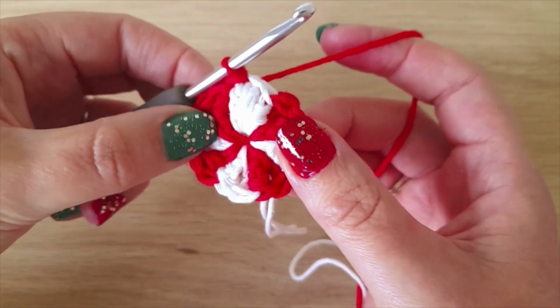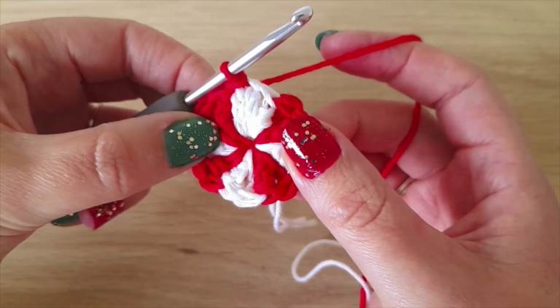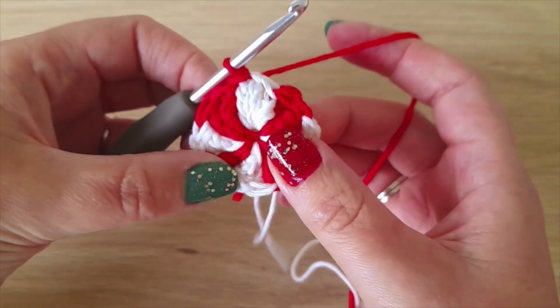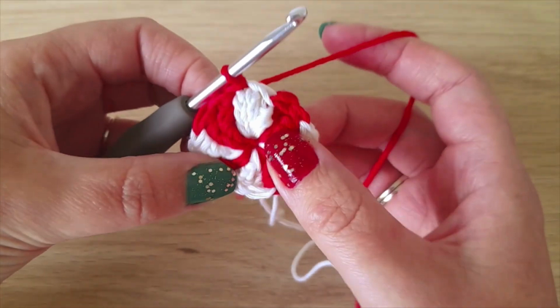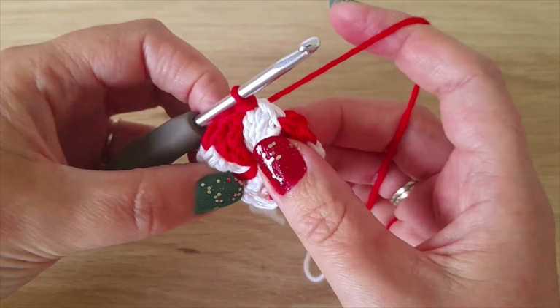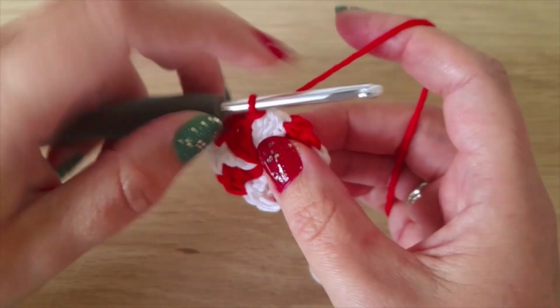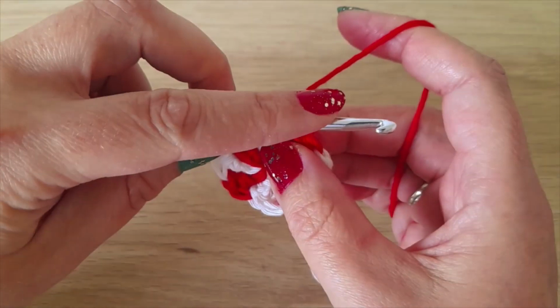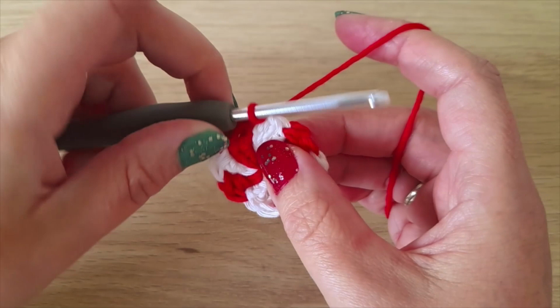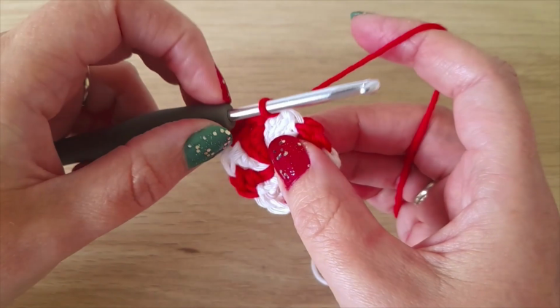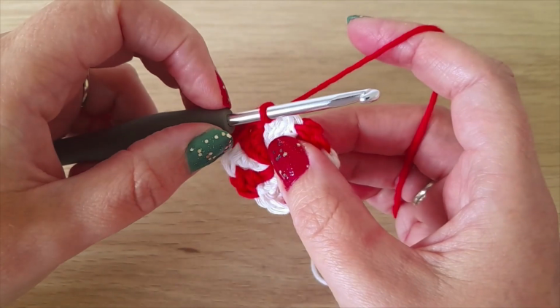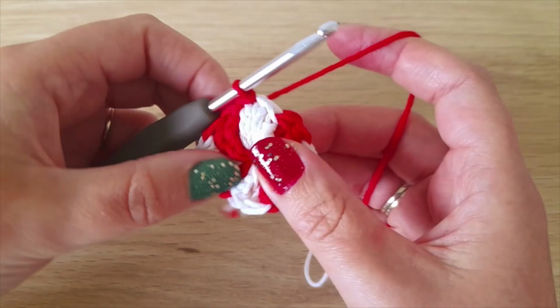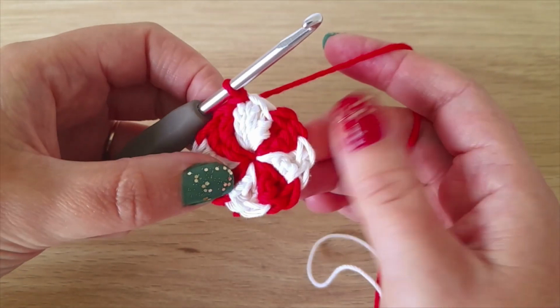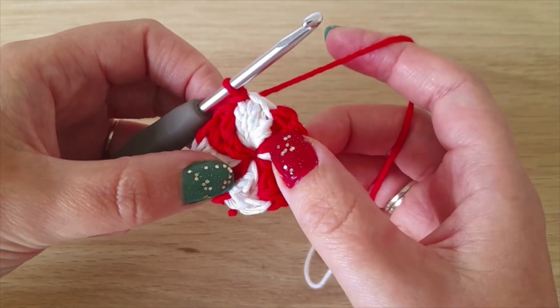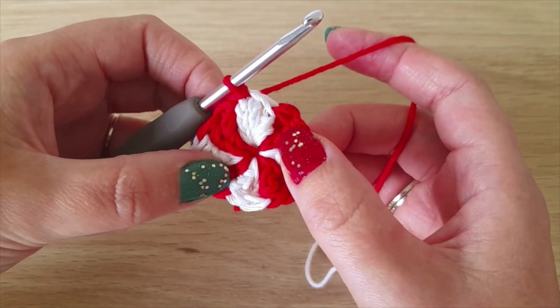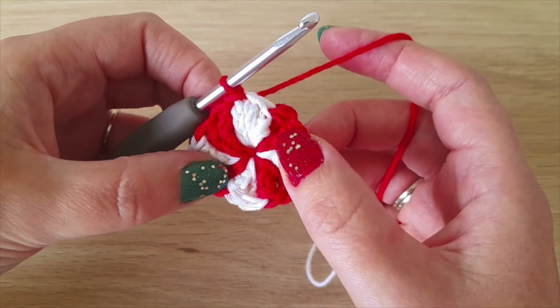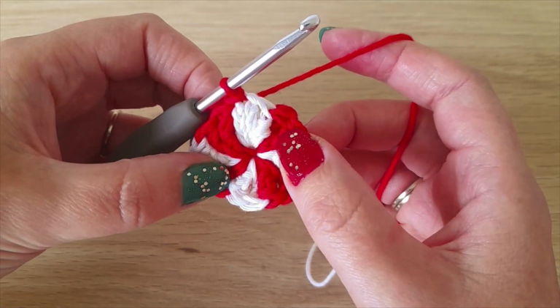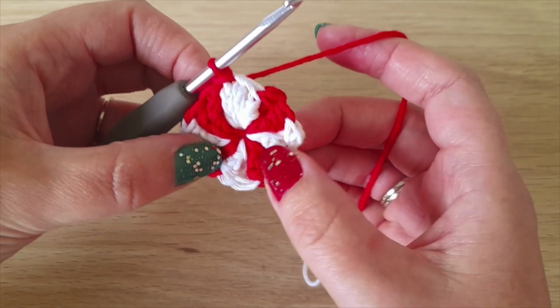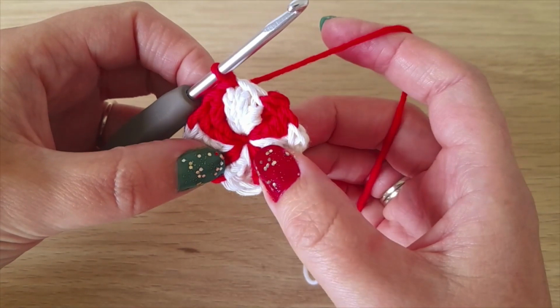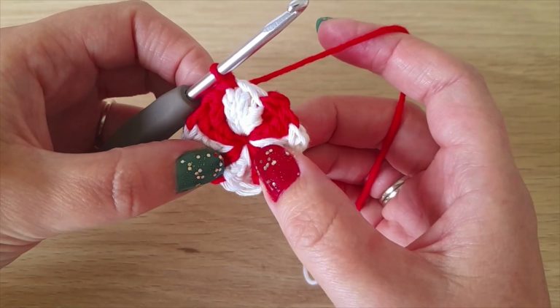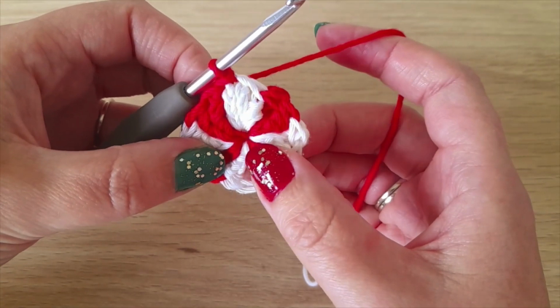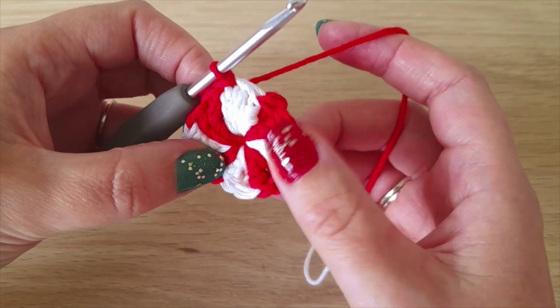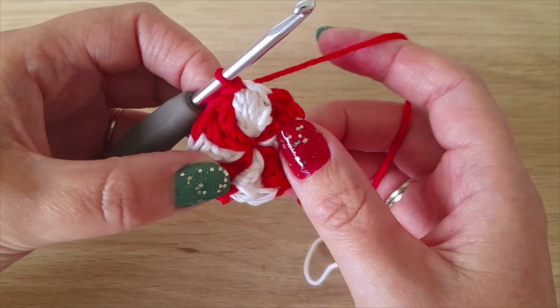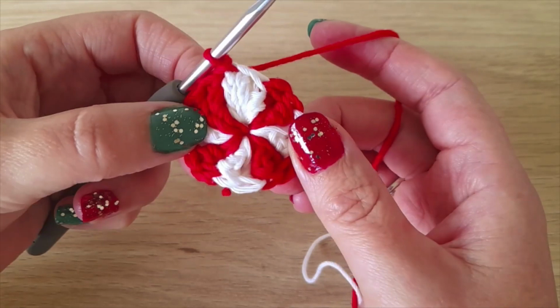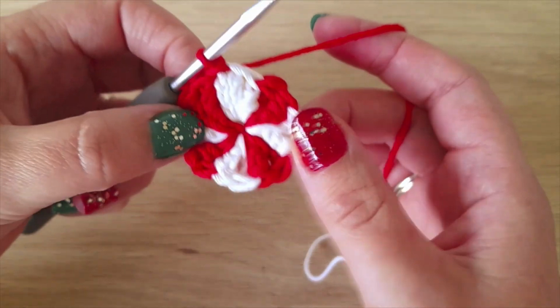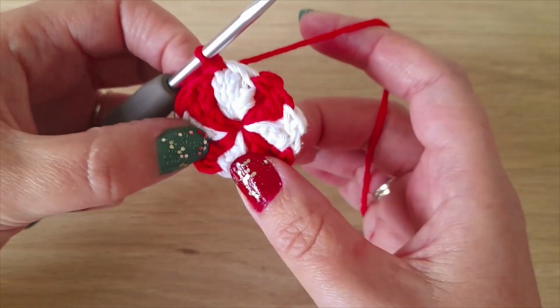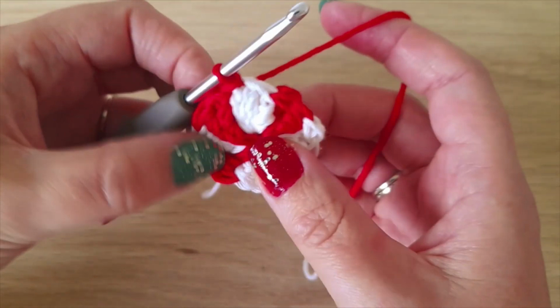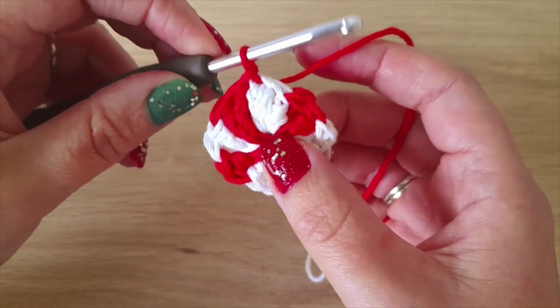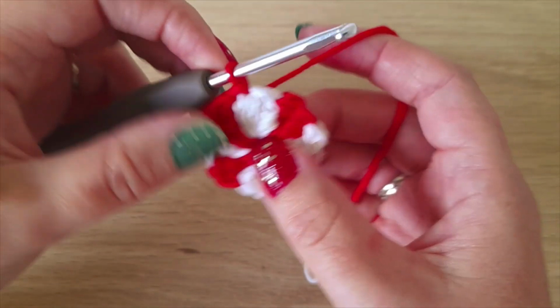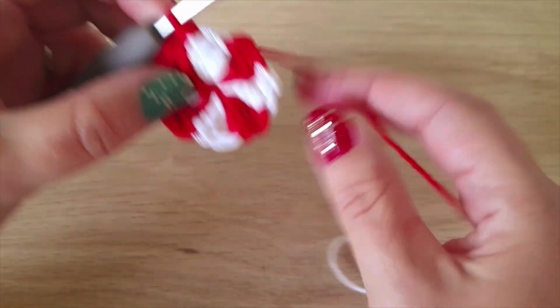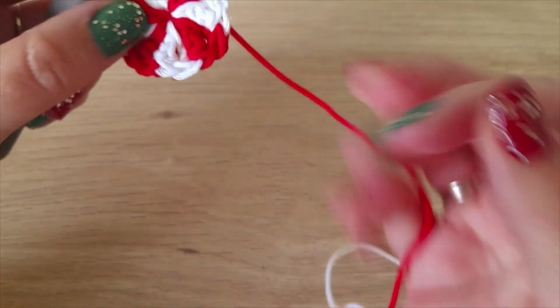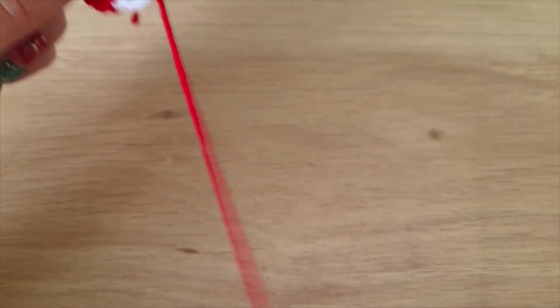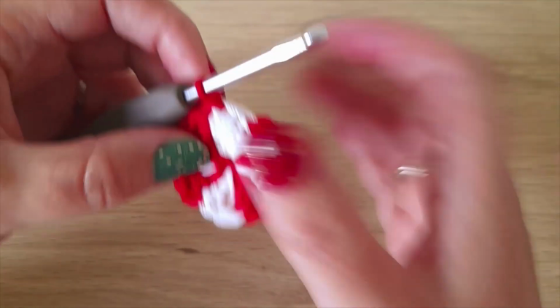So you can either leave it like this, you could make a loop so you can hang it on your tree, or you can put two together so it's a bit thicker.